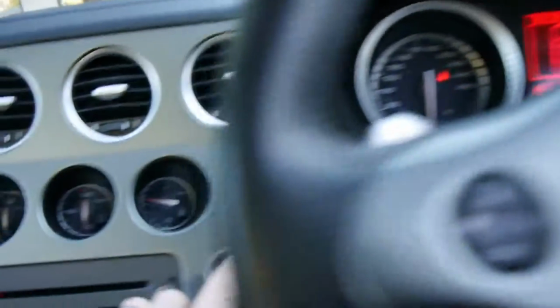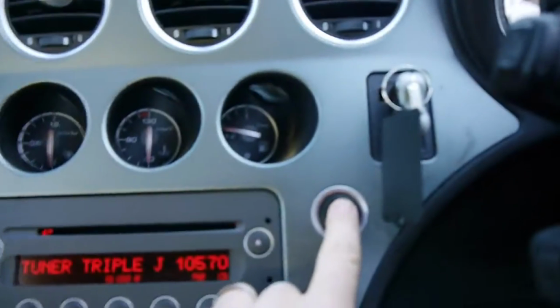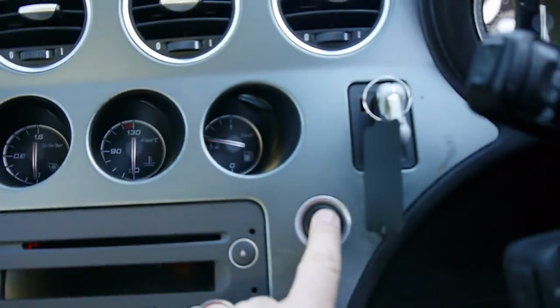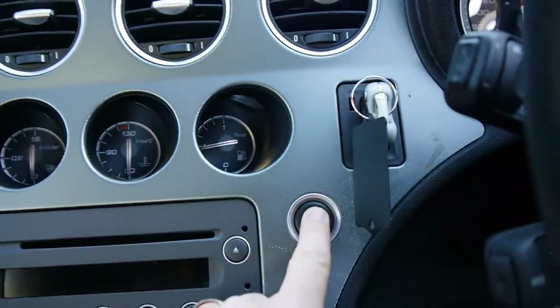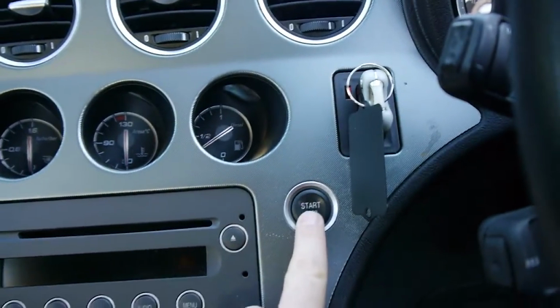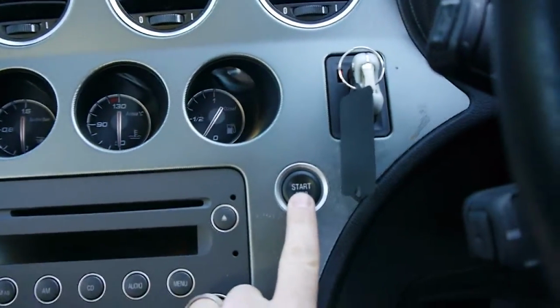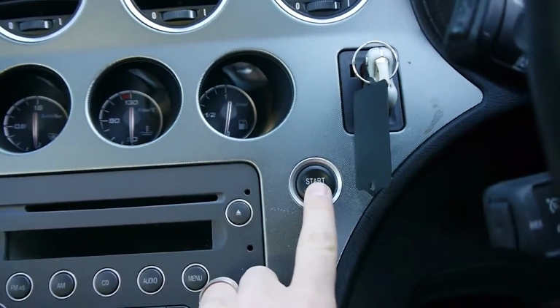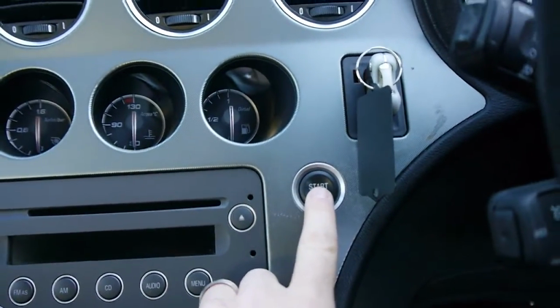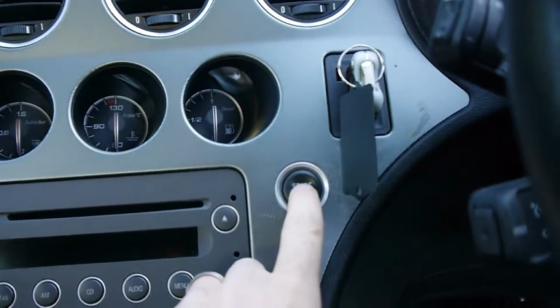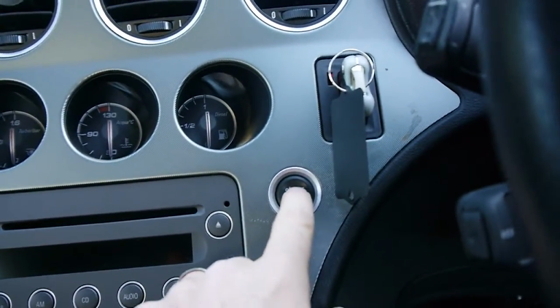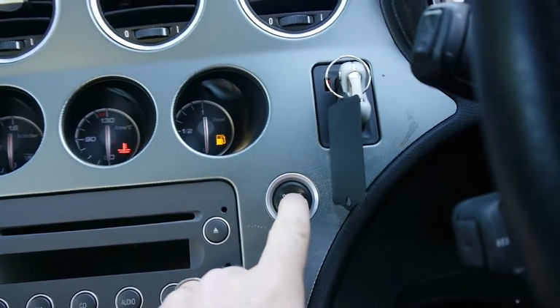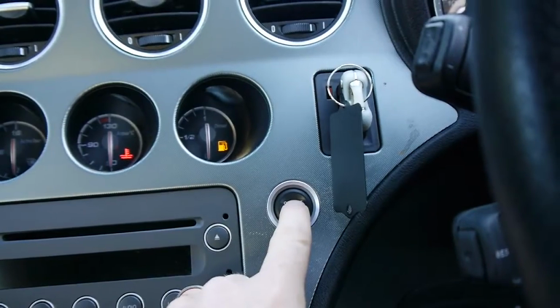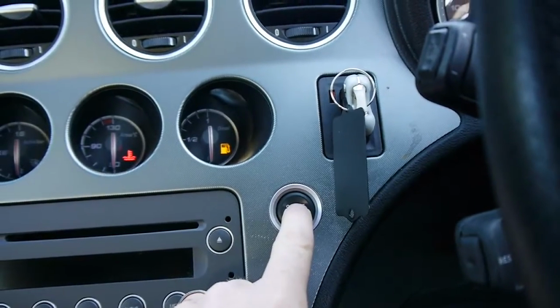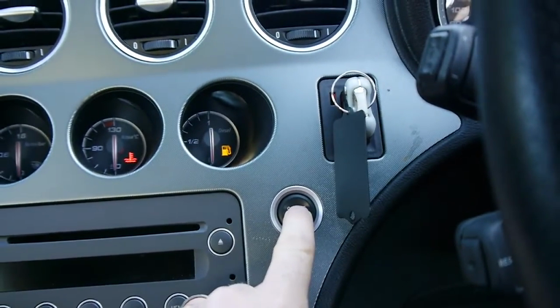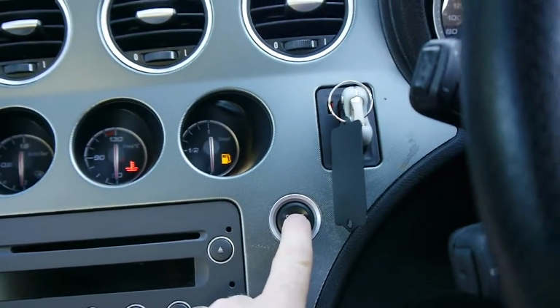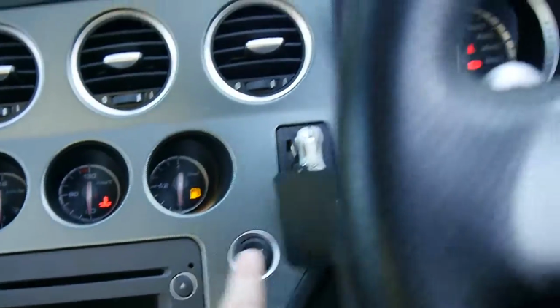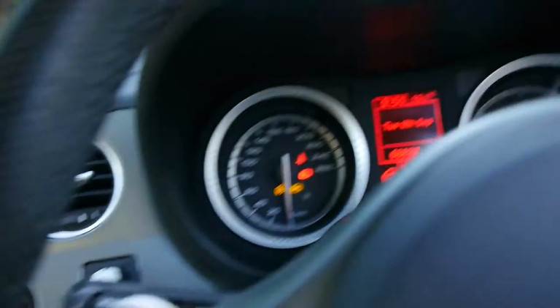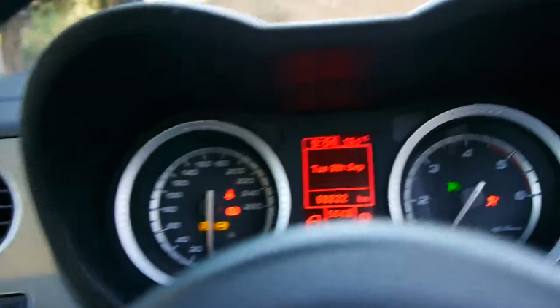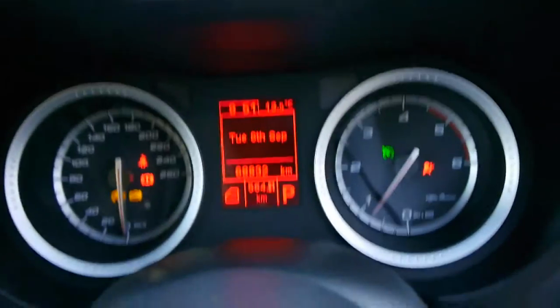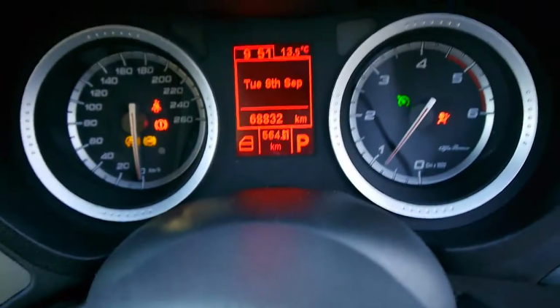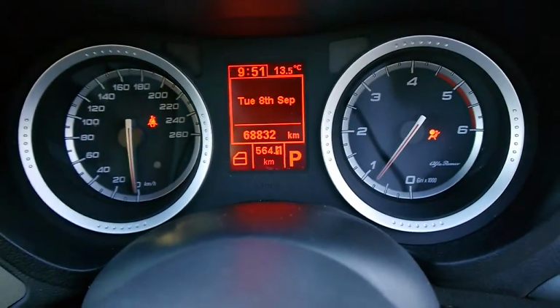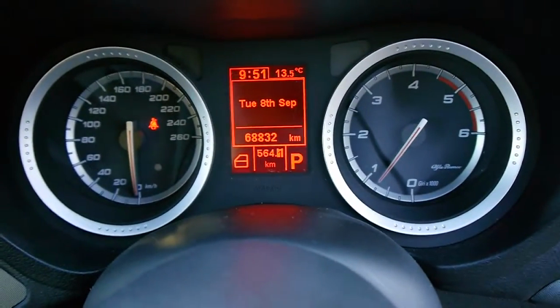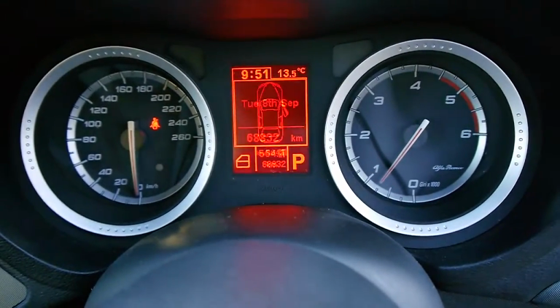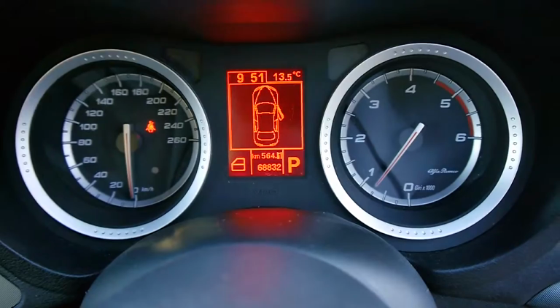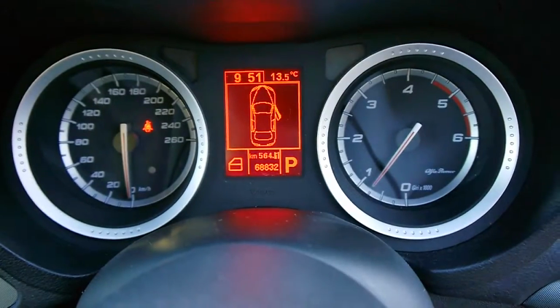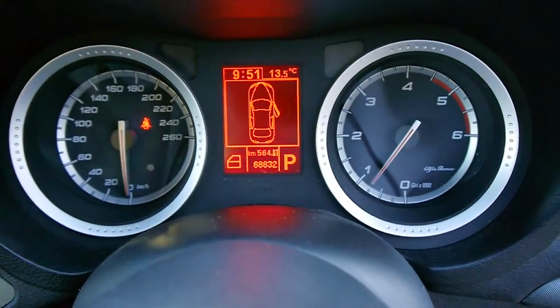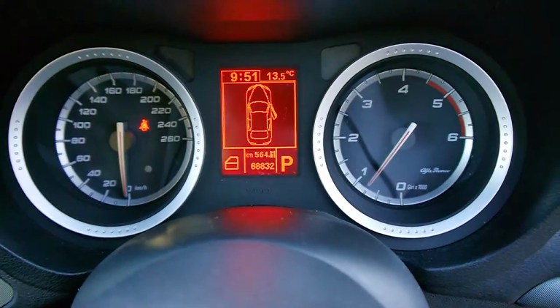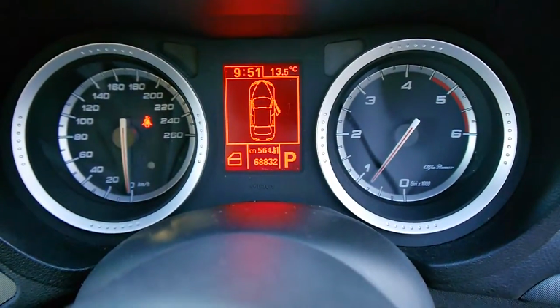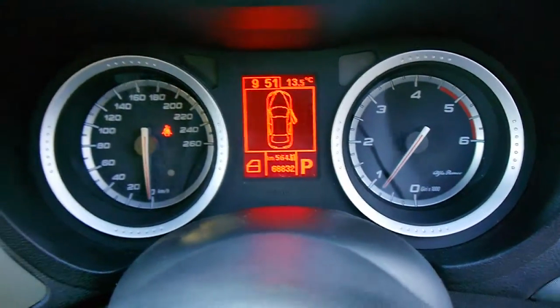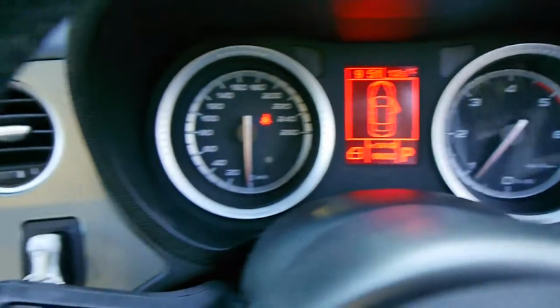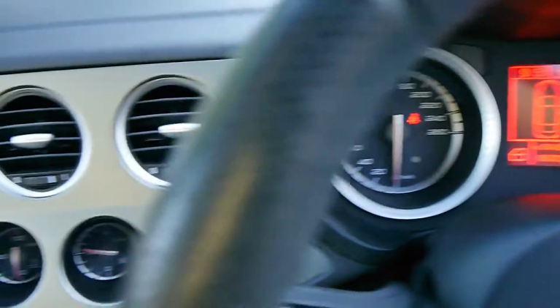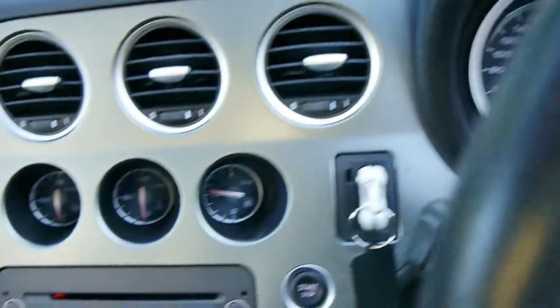Push button start — what you do is put your foot on the brake, and there it goes. All the lights on the dash will go away except for my seat belt light, and it shows me that I've got my door open.